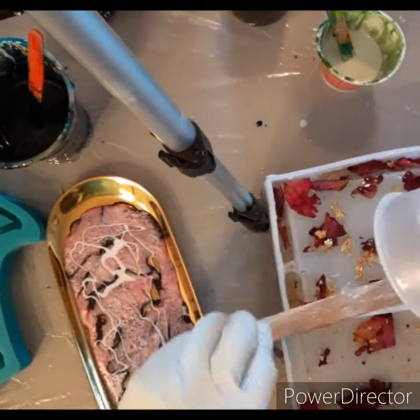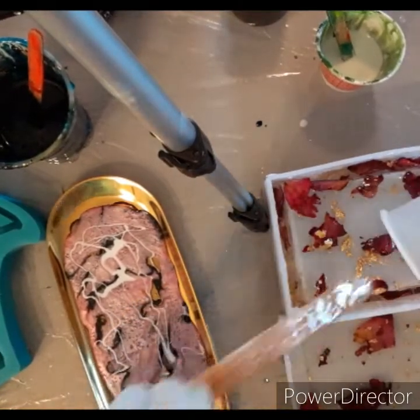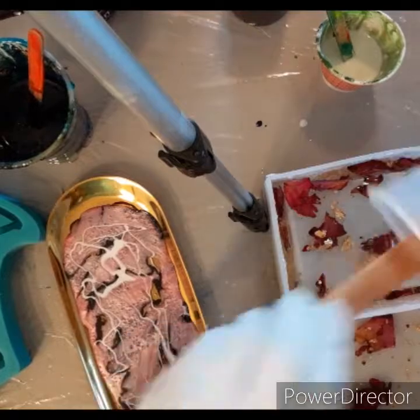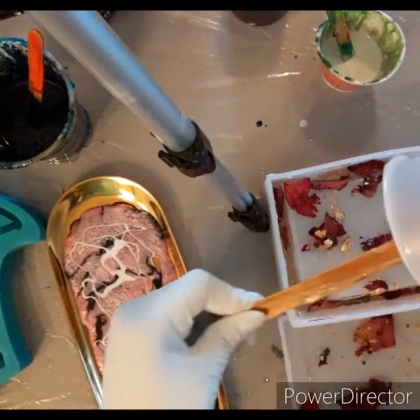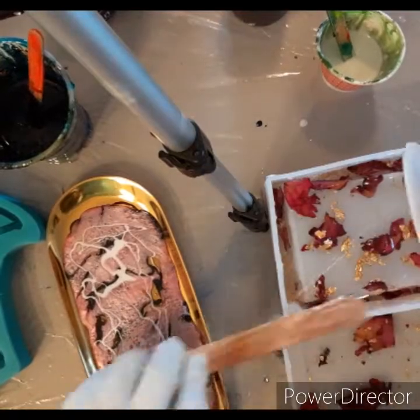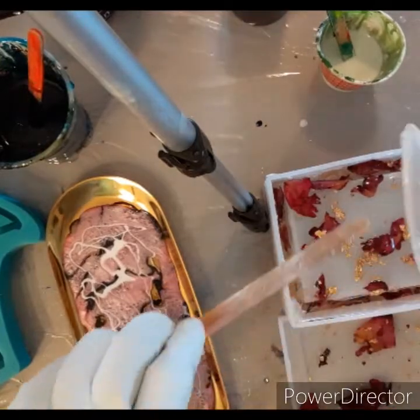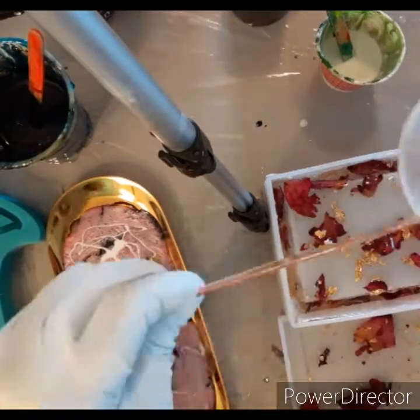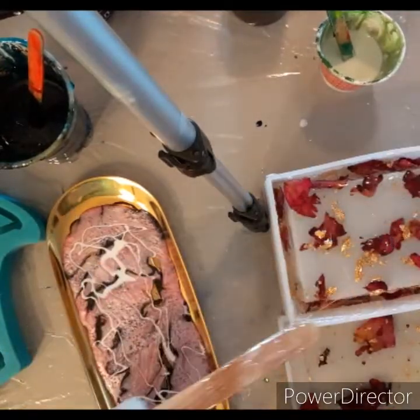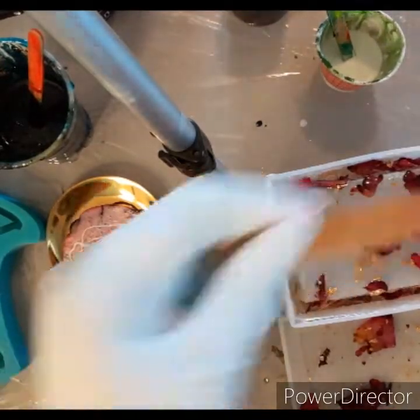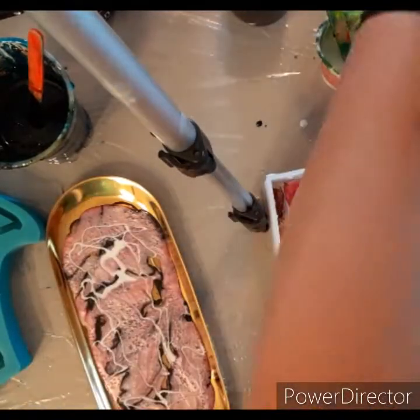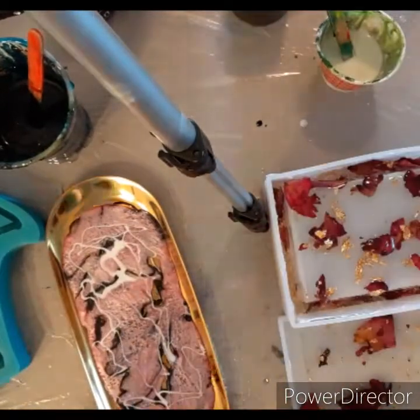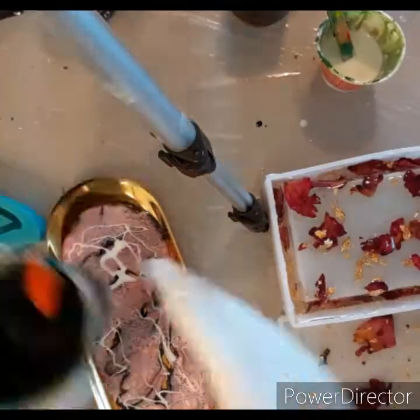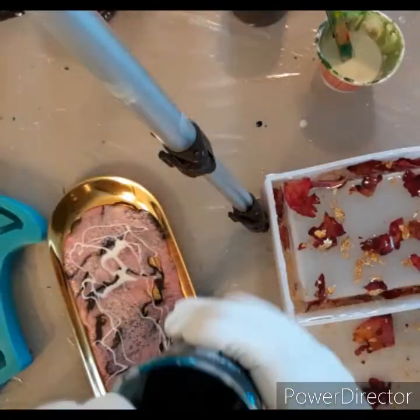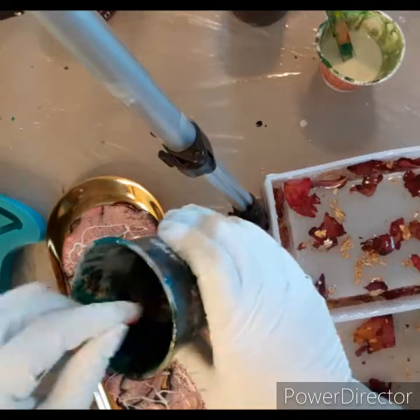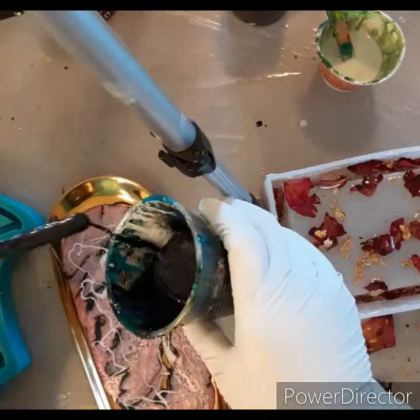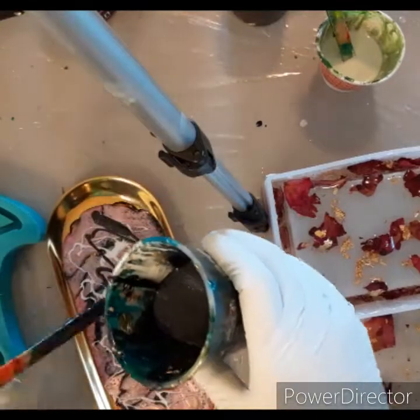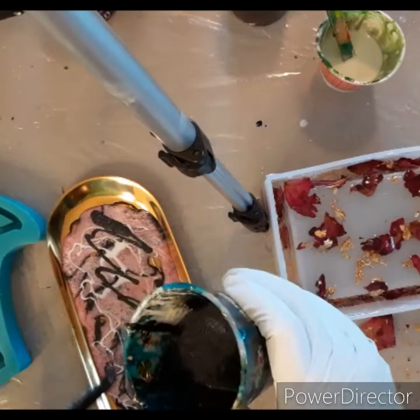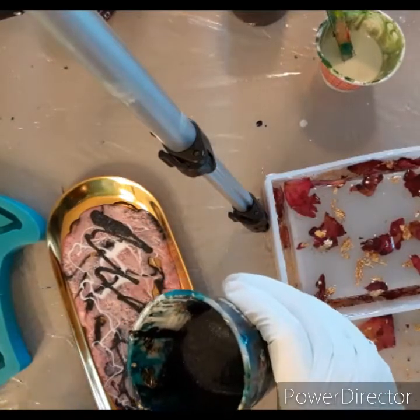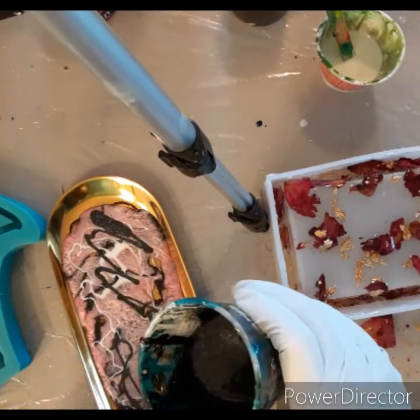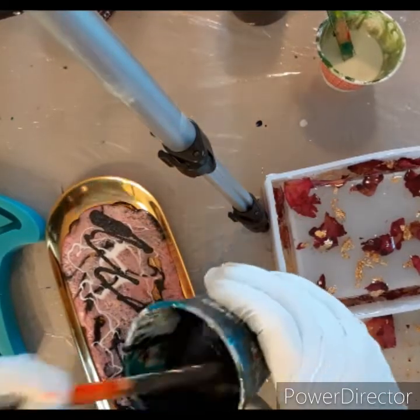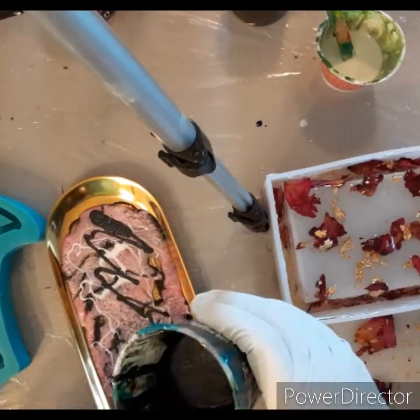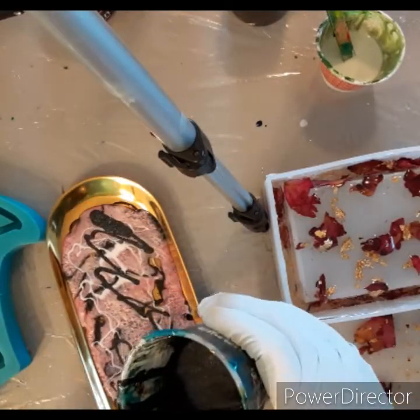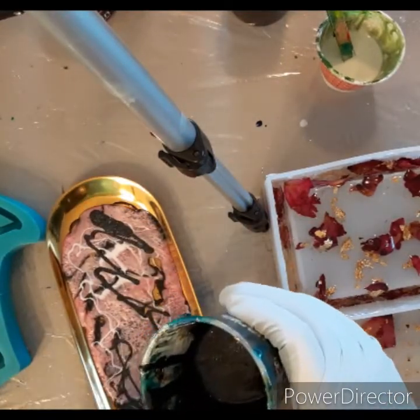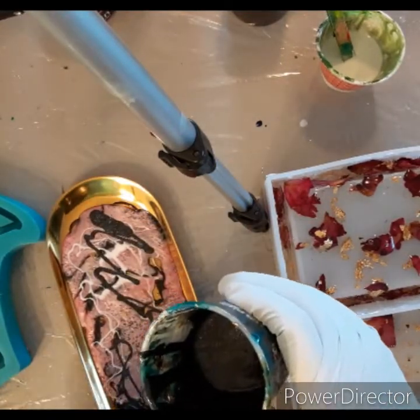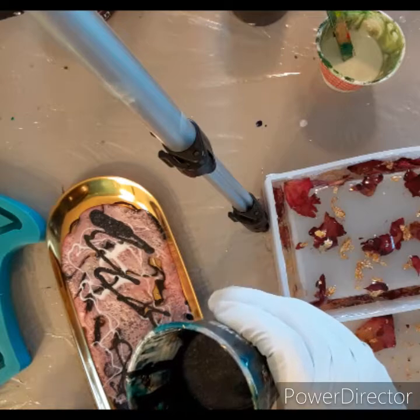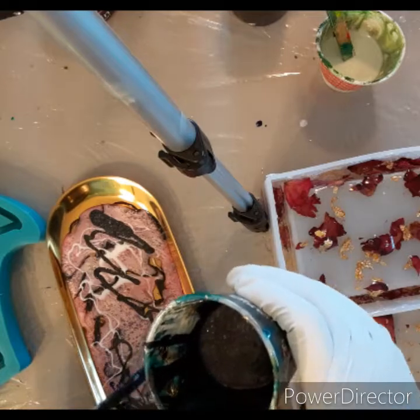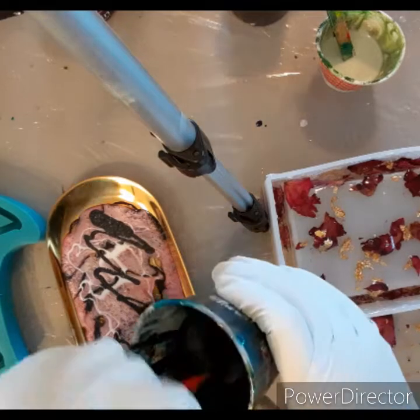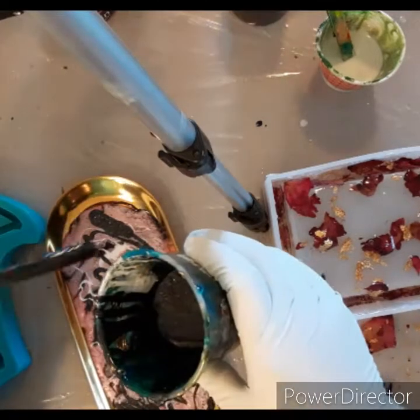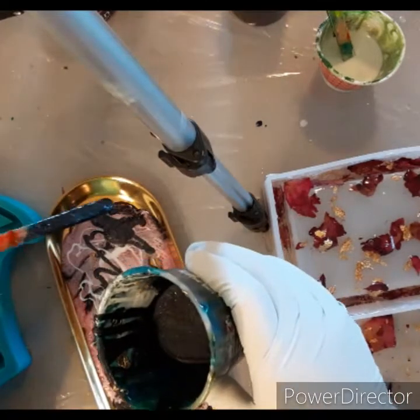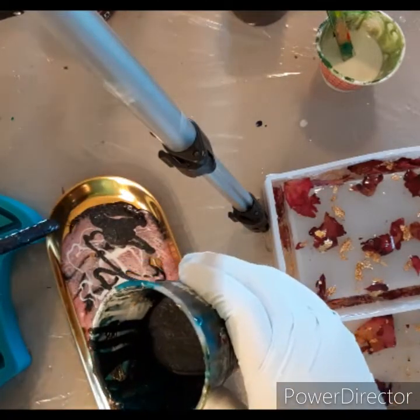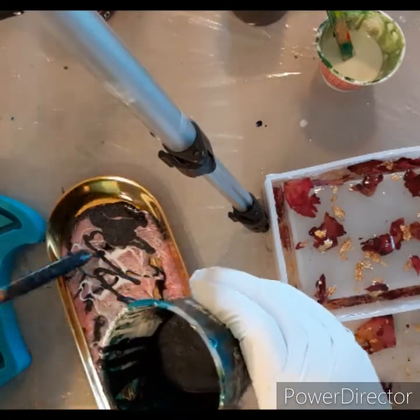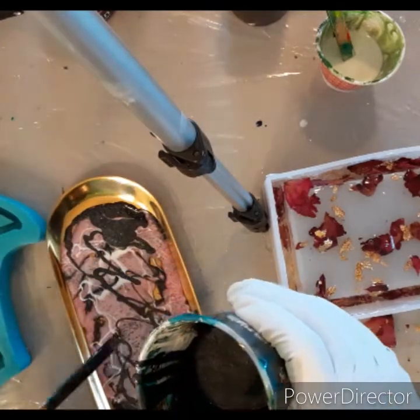I was running out of time — my resin was starting to get hot. And you see right there, it's a little slimy. So I'm like panicking at this point, like oh my god, I need to find somewhere to put this resin. I don't want it to go to waste.